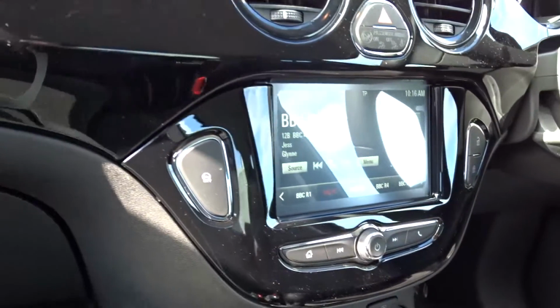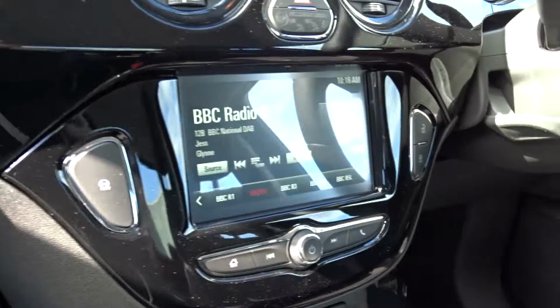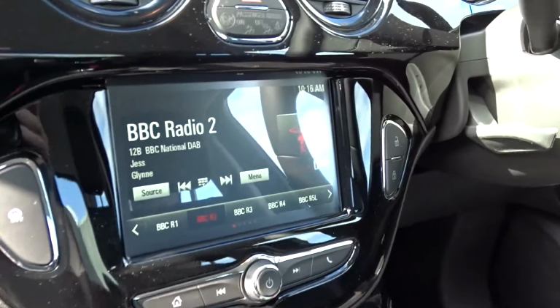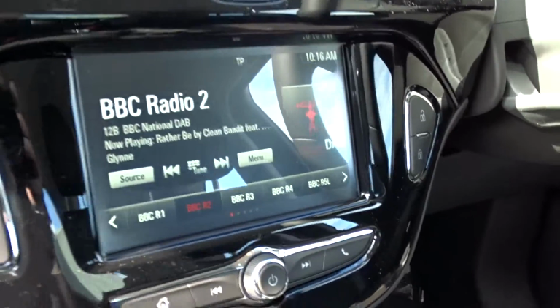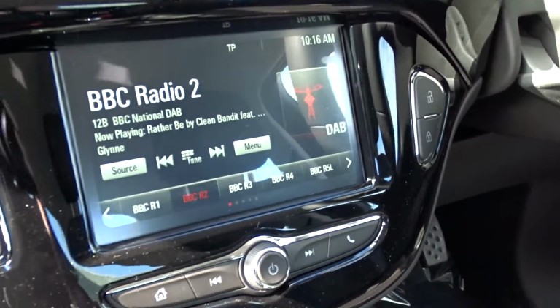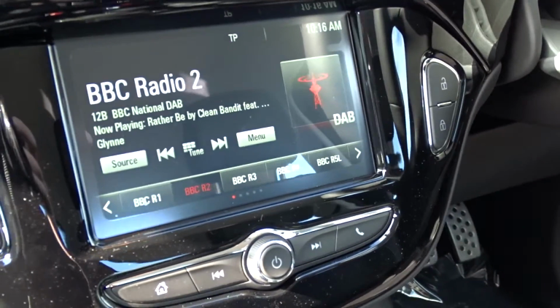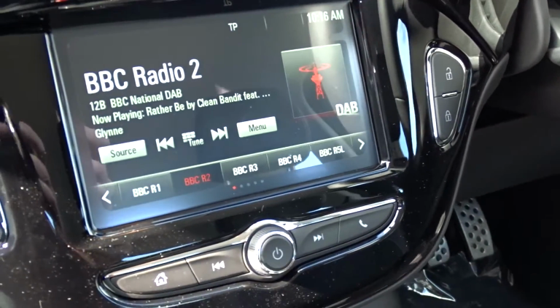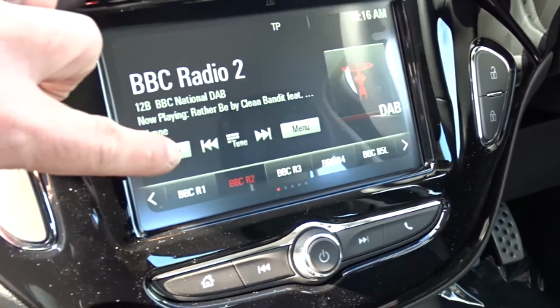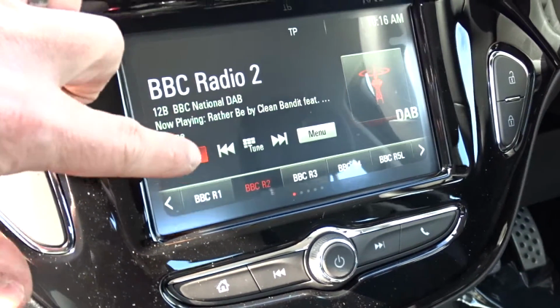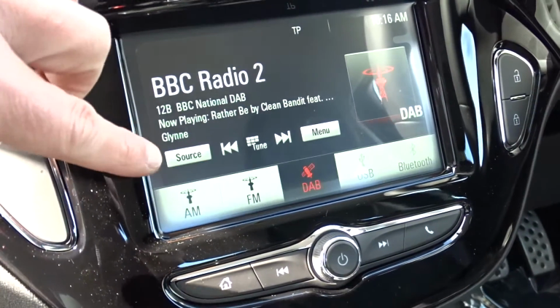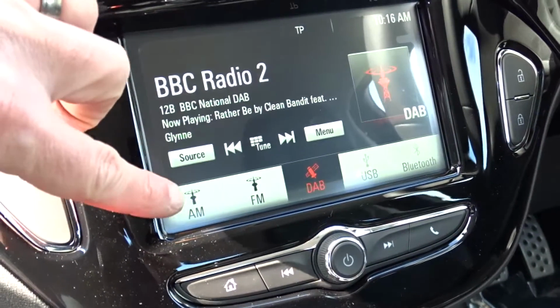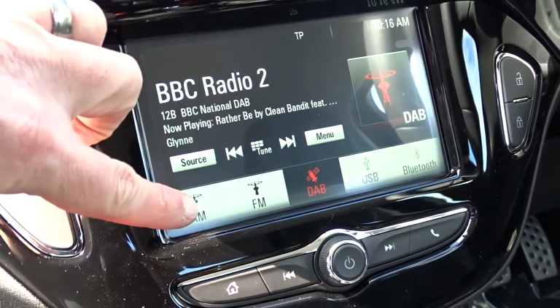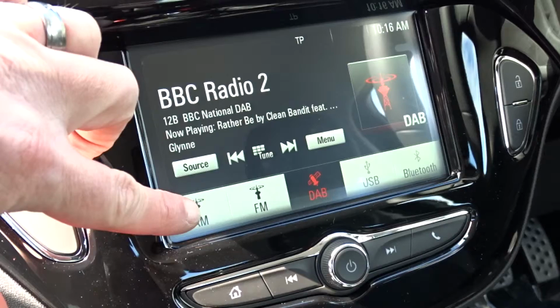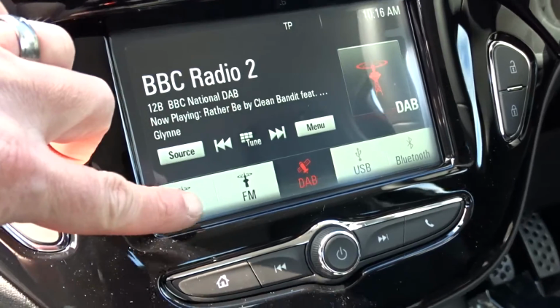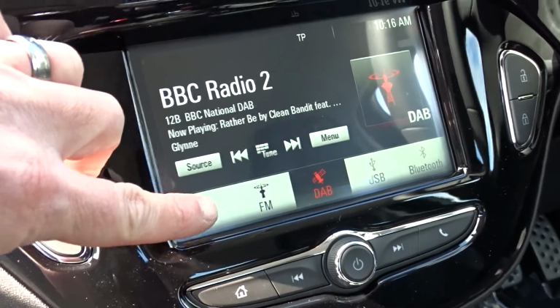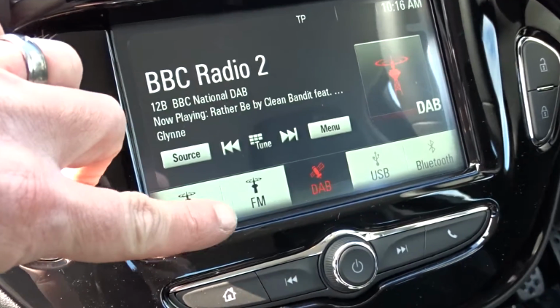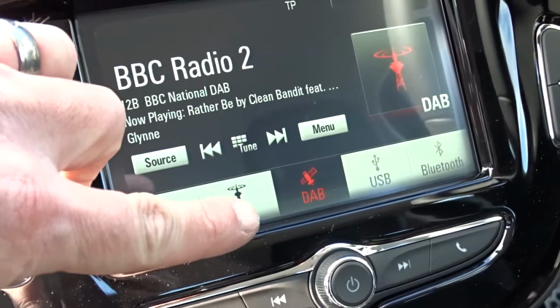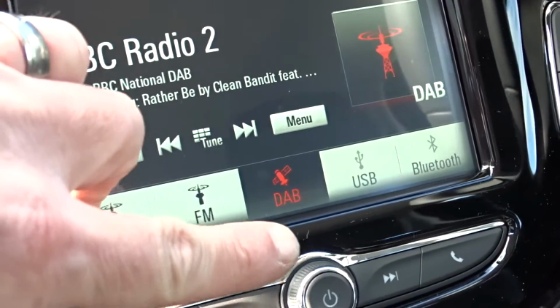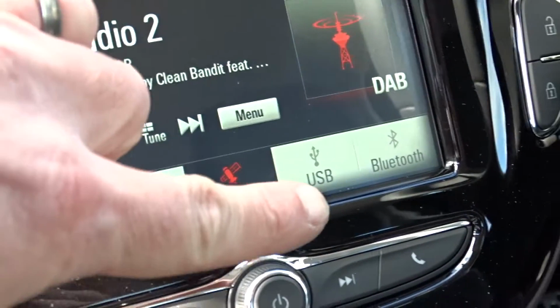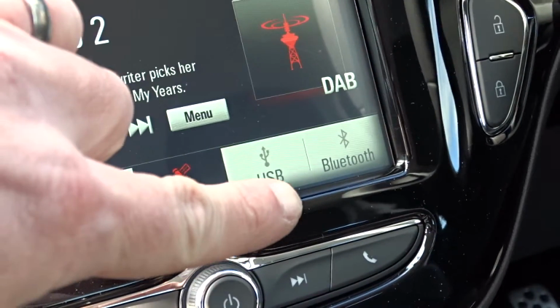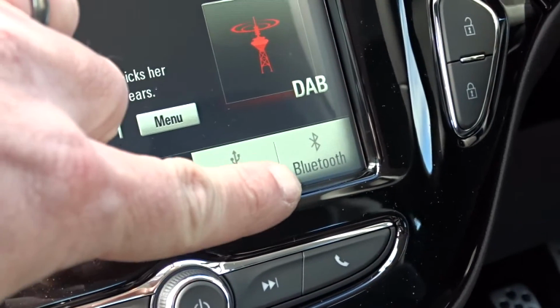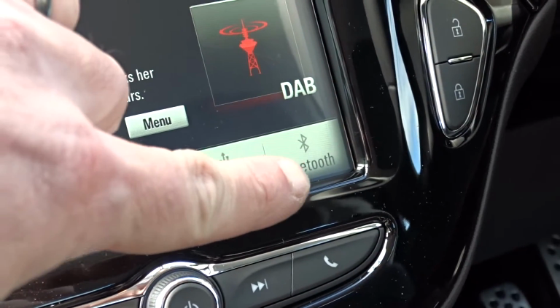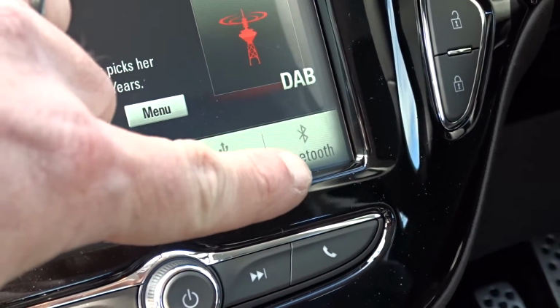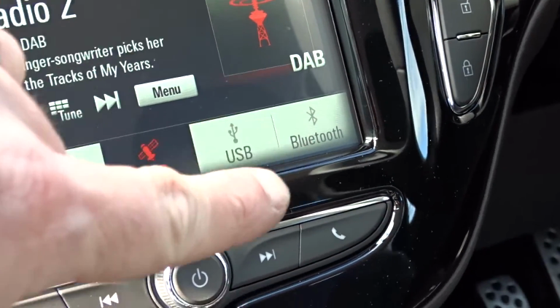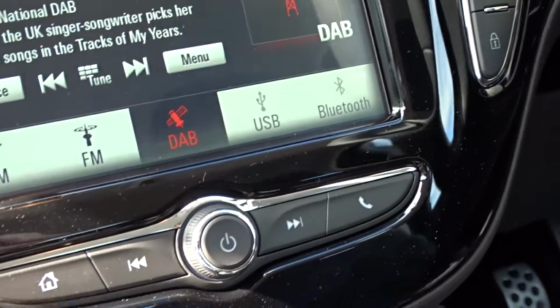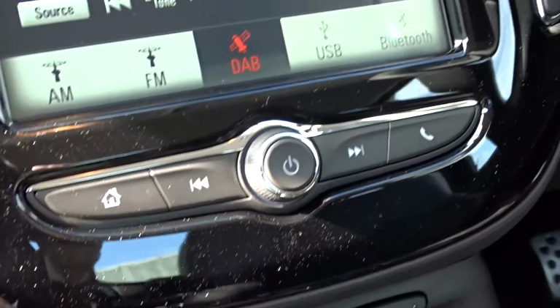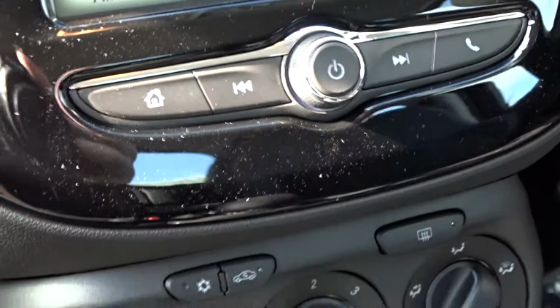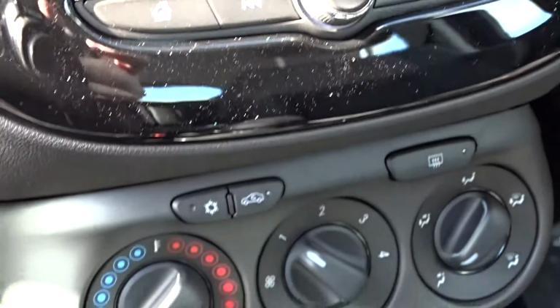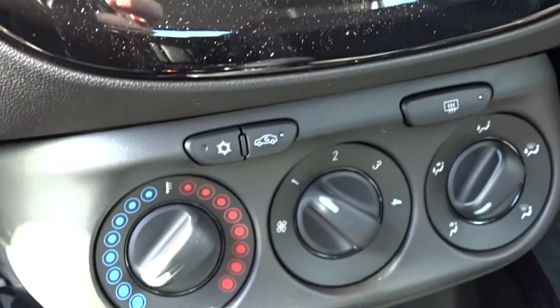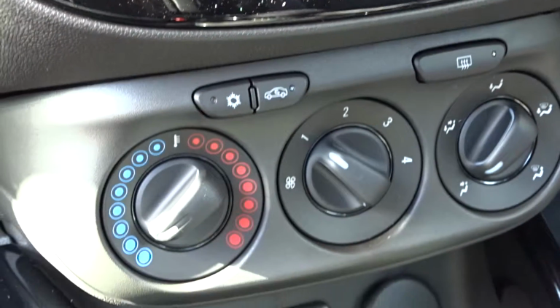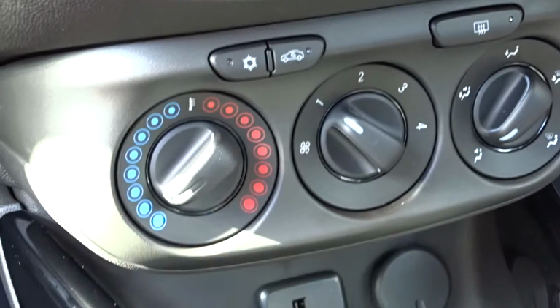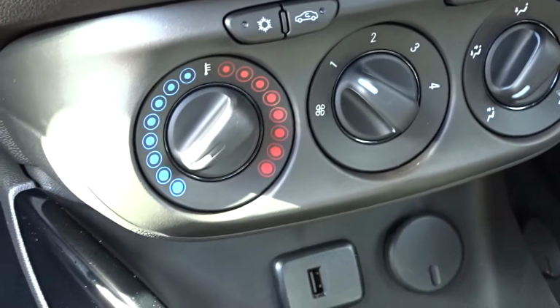The infotainment is provided by a touchscreen DAB radio which also features AM and FM stations with USB device connection and also Bluetooth. There's air conditioning linked to a four-speed interior heater fan.